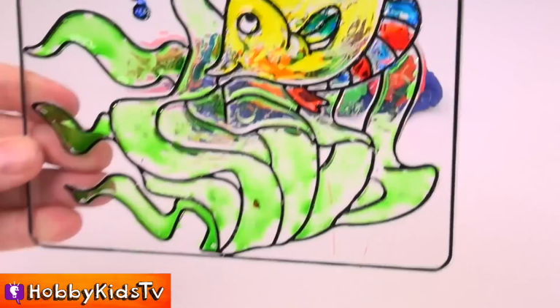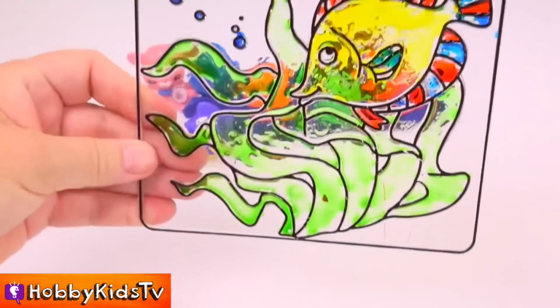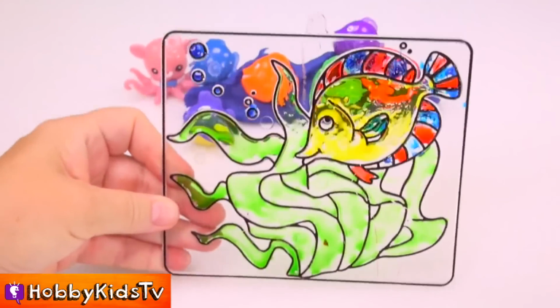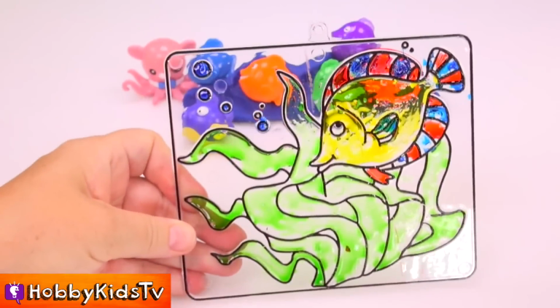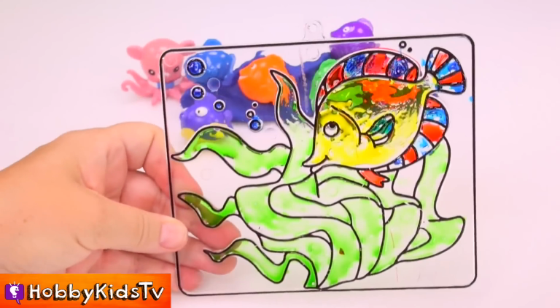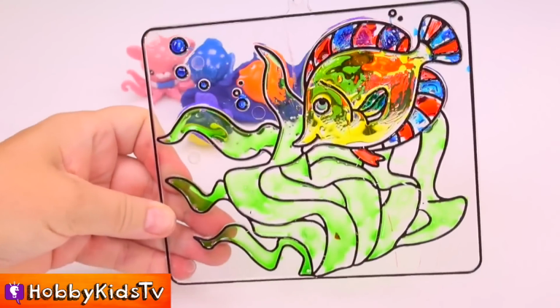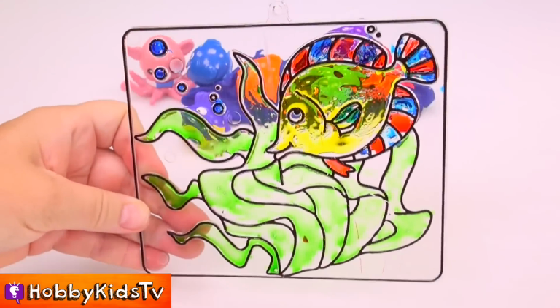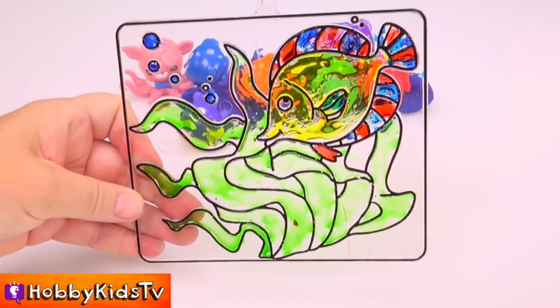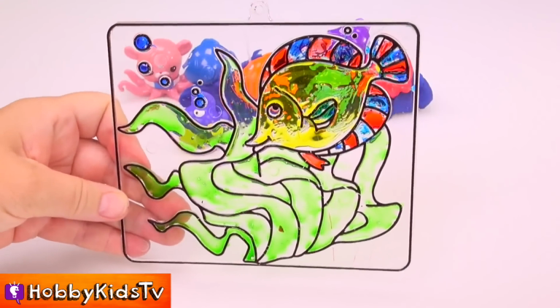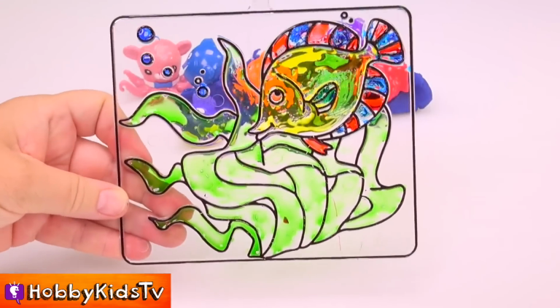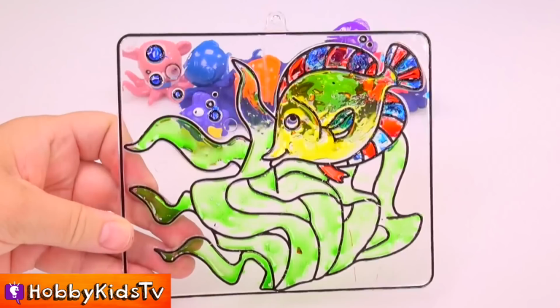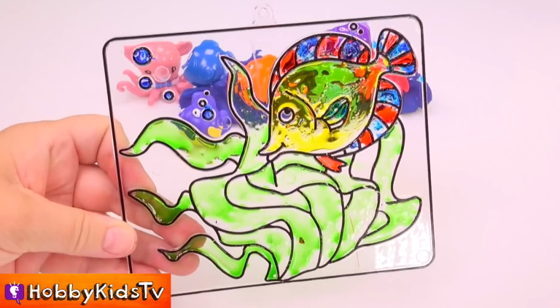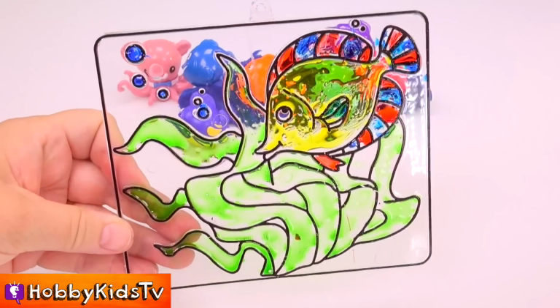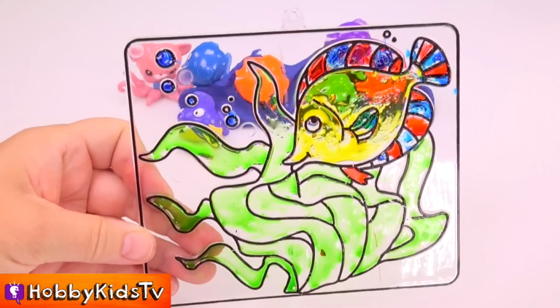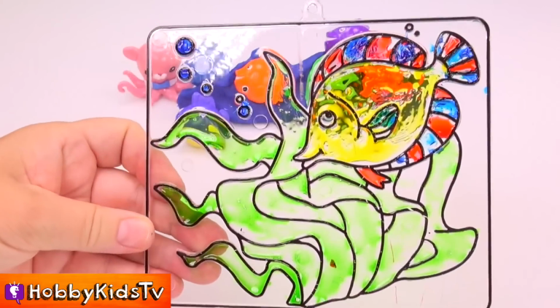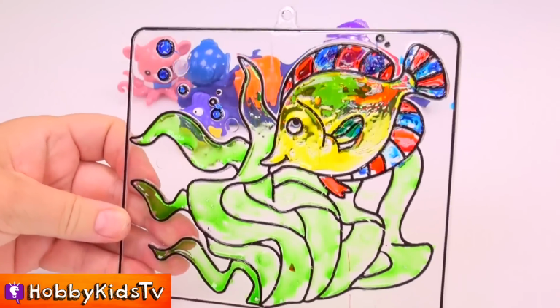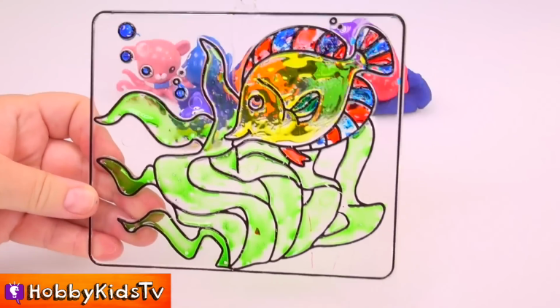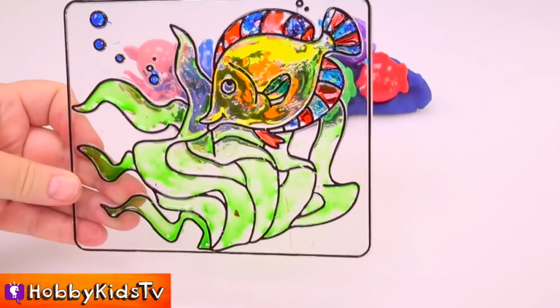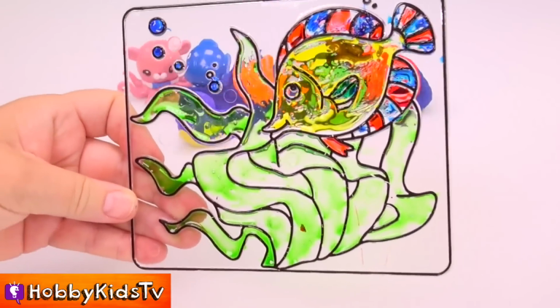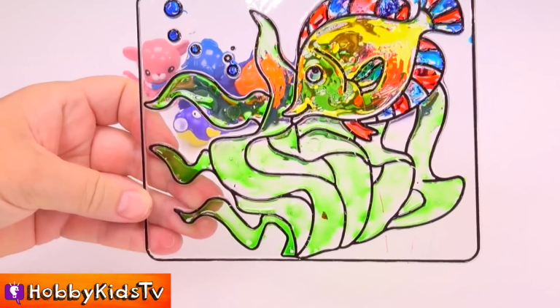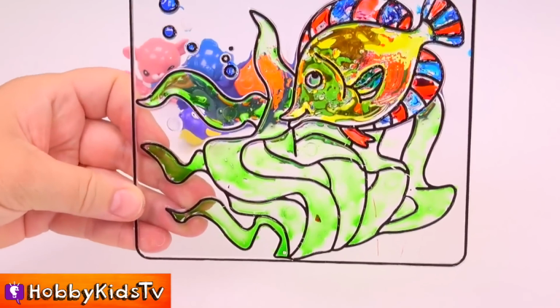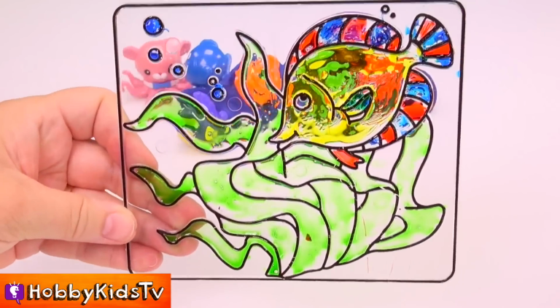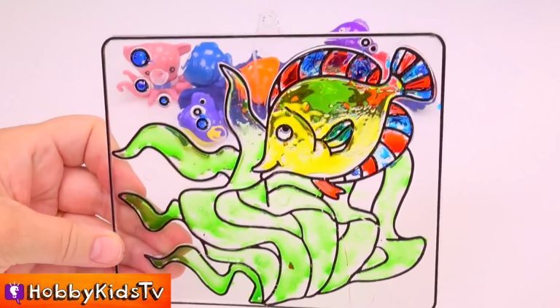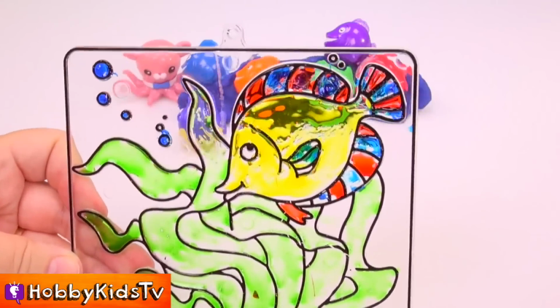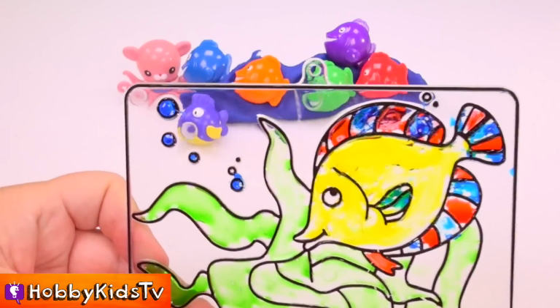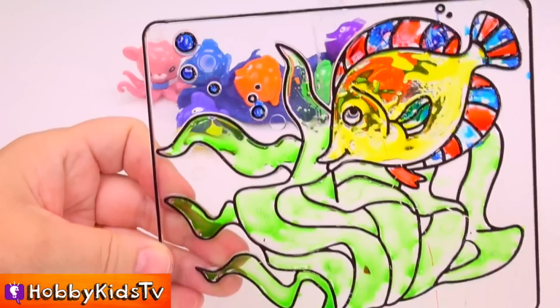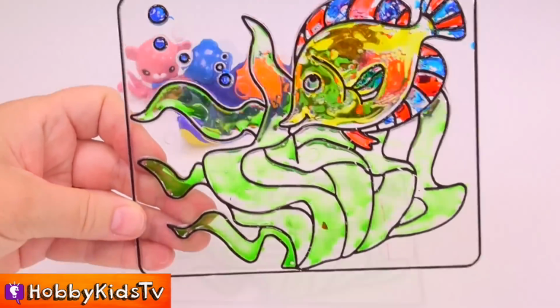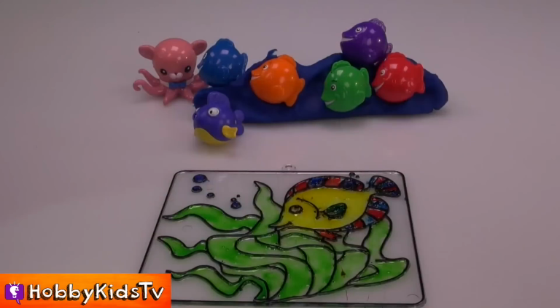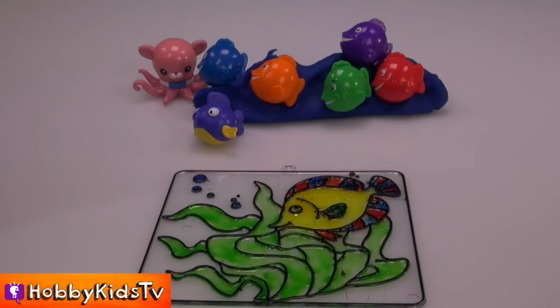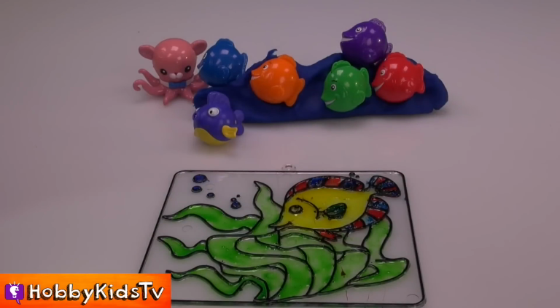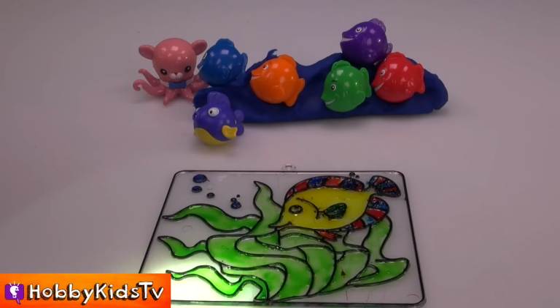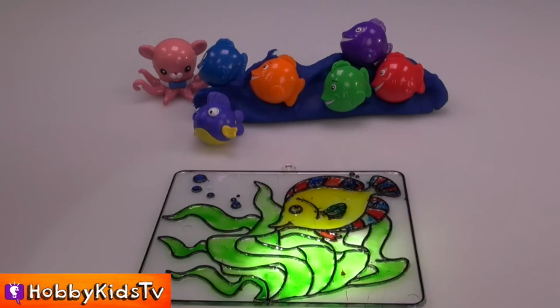And here's our sun catcher for our window in my bathroom. Isn't that pretty? Let's shine some sun on it.